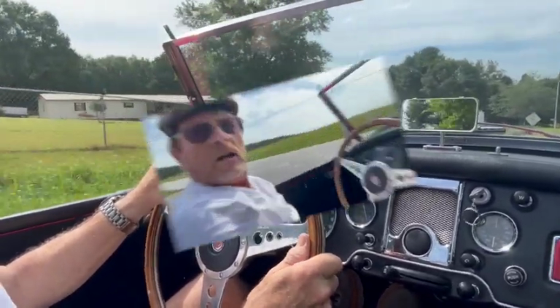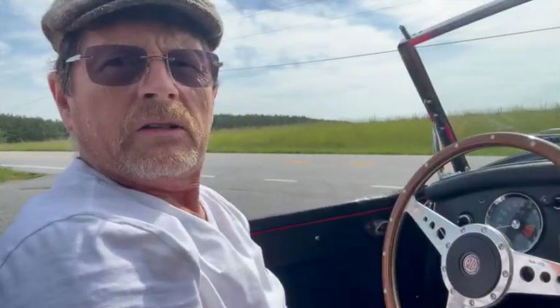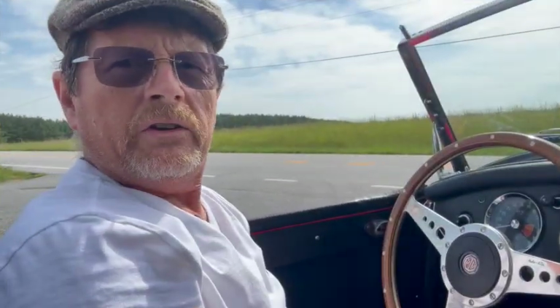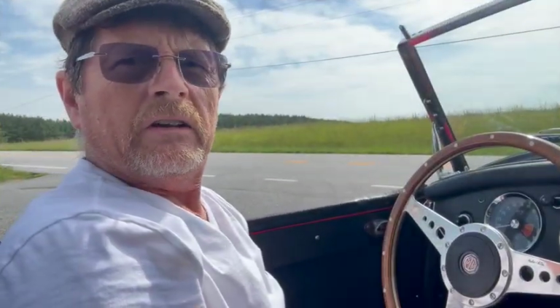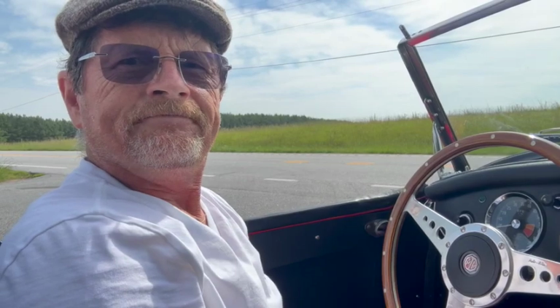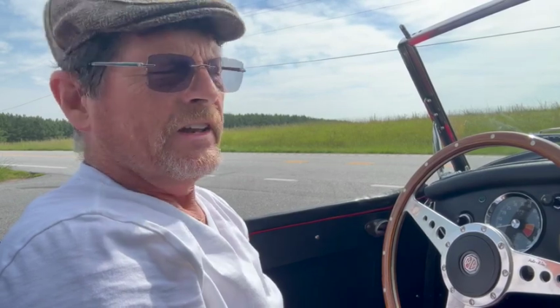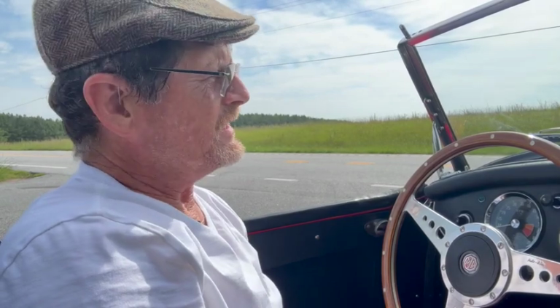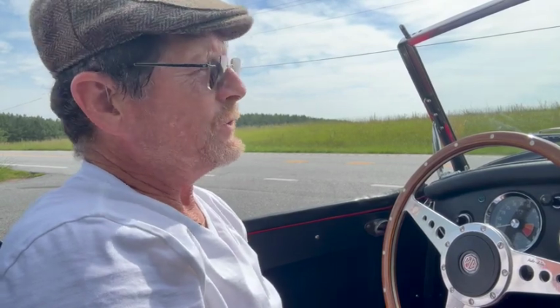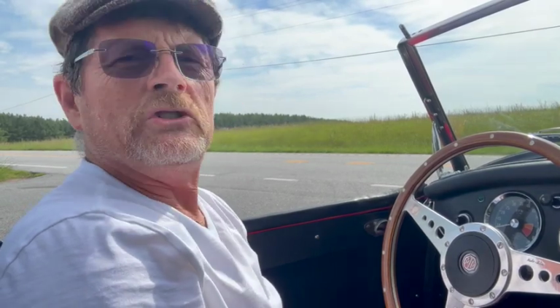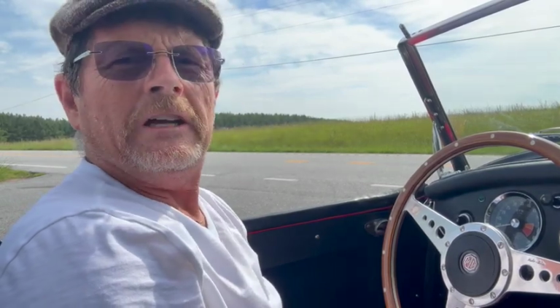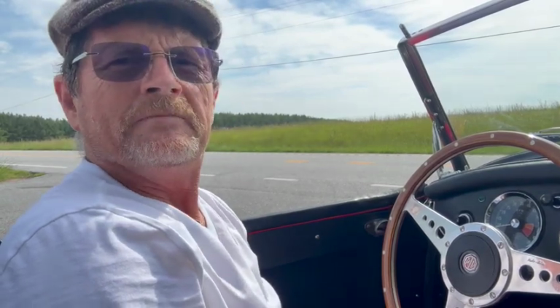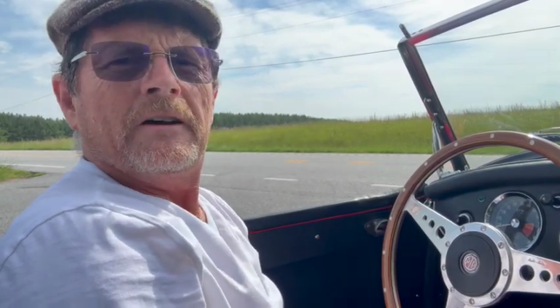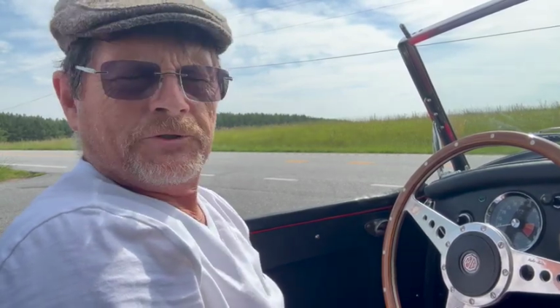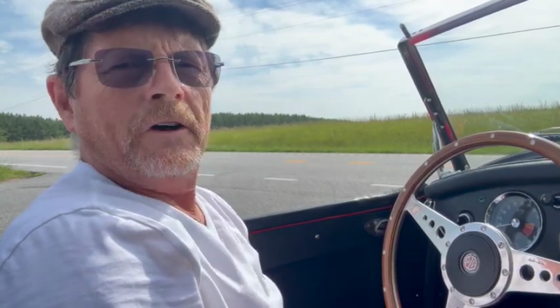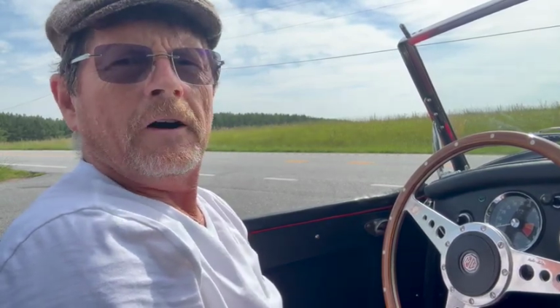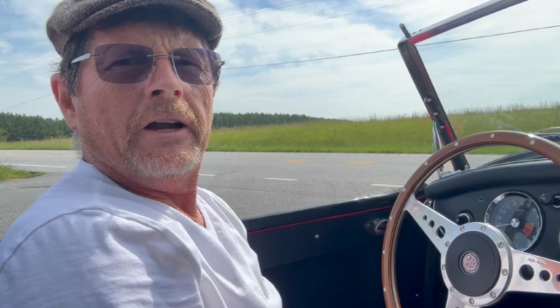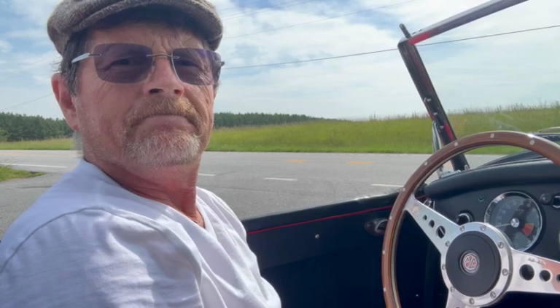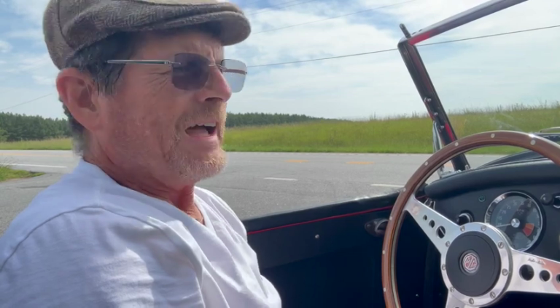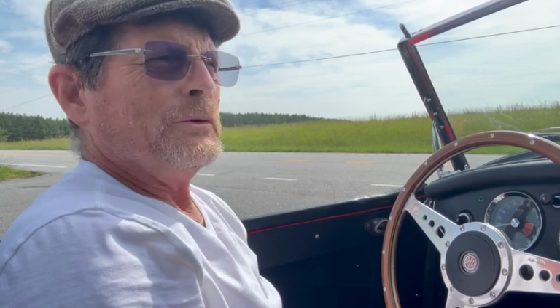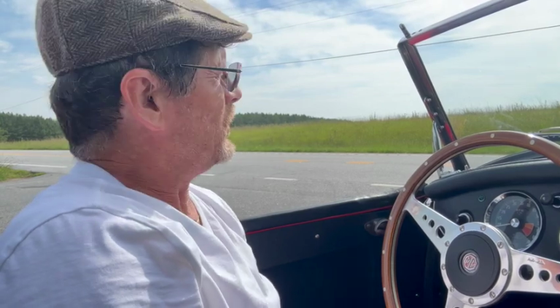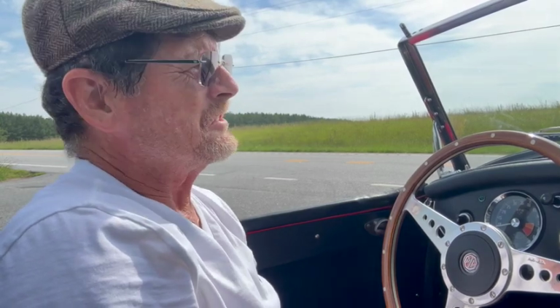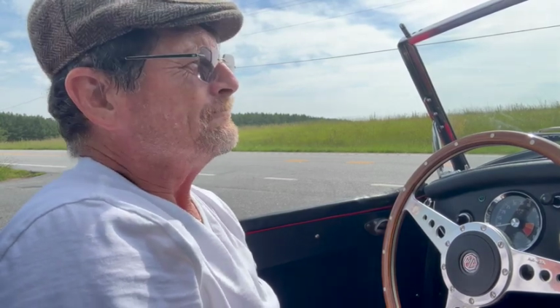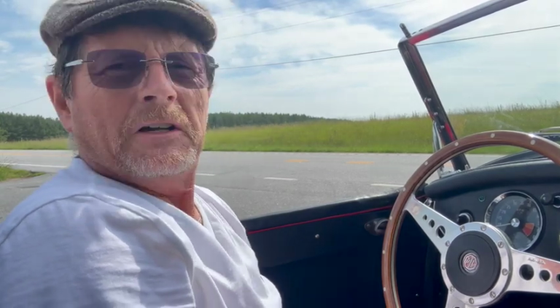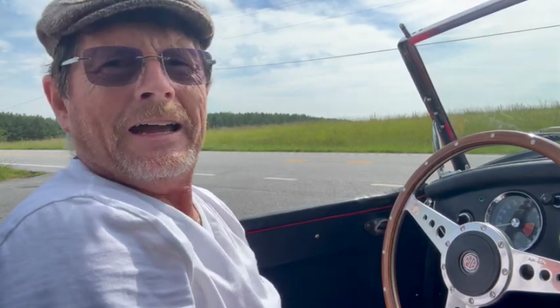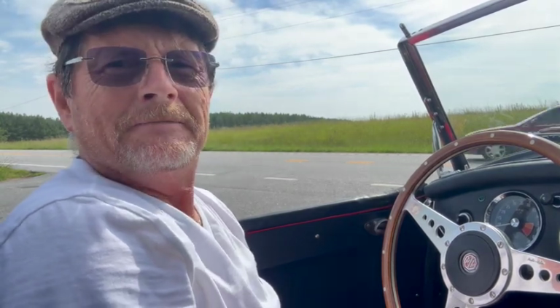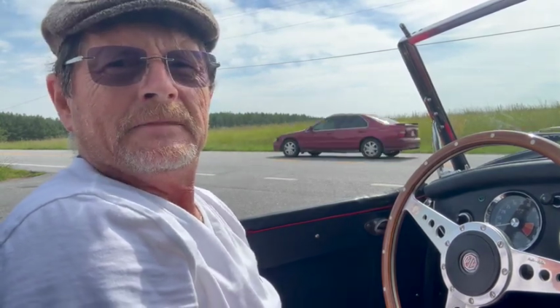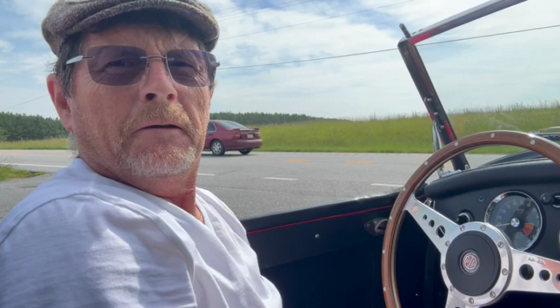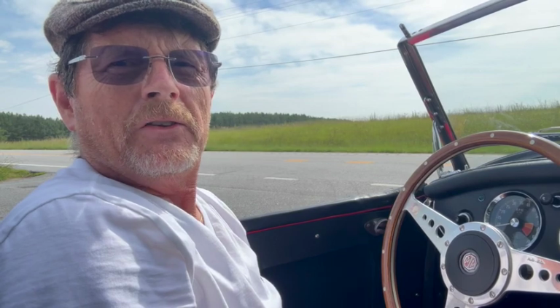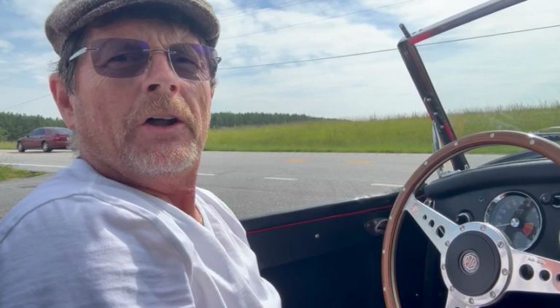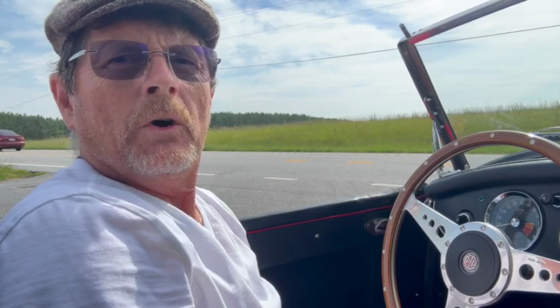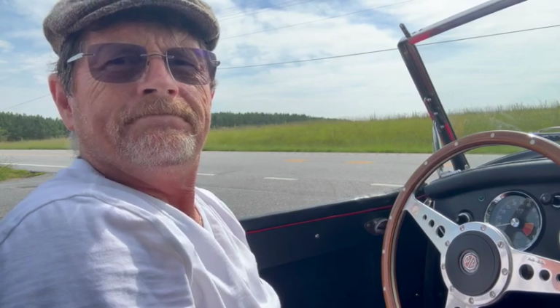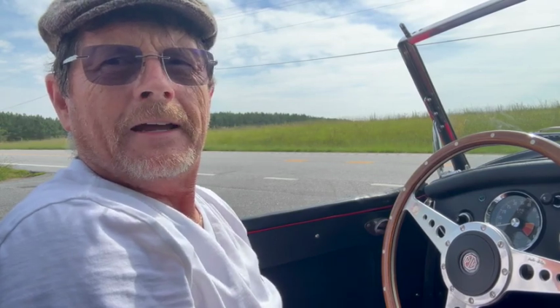So there you have it — a 1962 MGA. Super fun car to ride in. I hope you enjoyed this as much as I have, and maybe I'll see you out on the road. Take care.